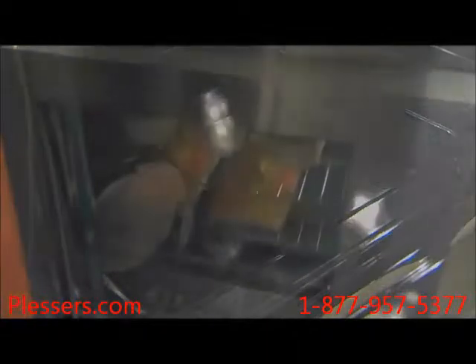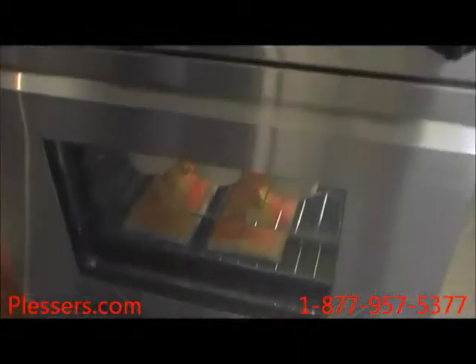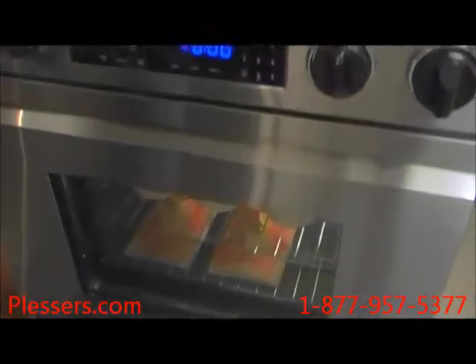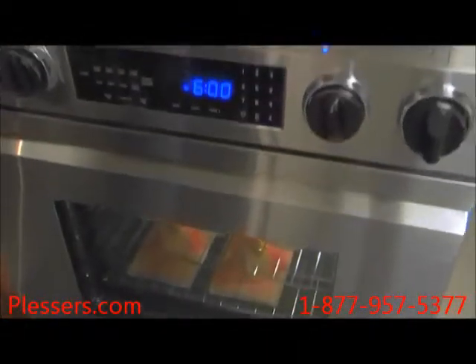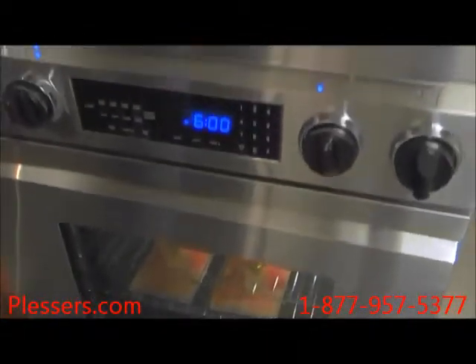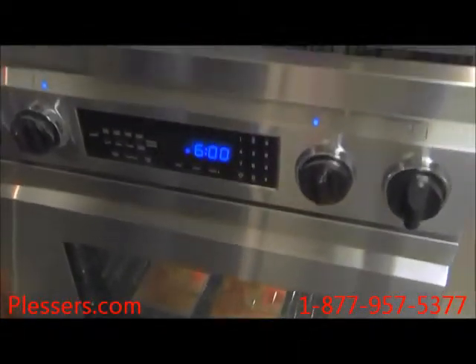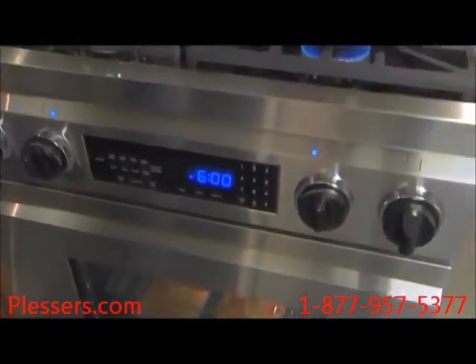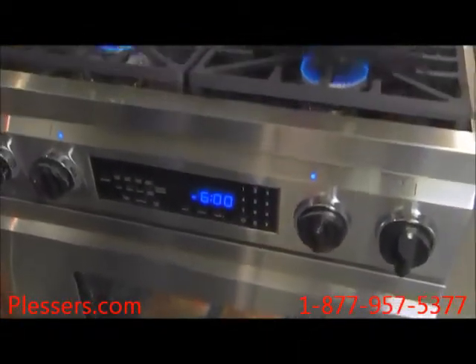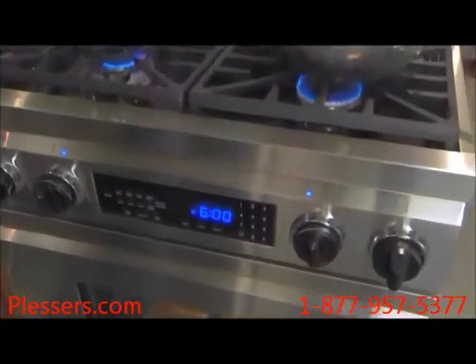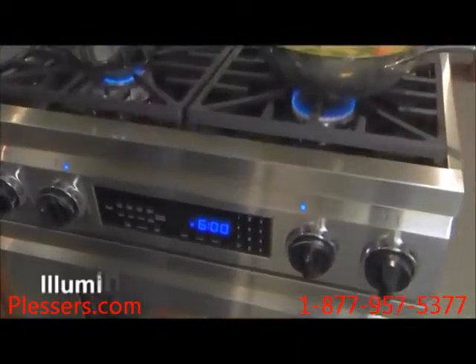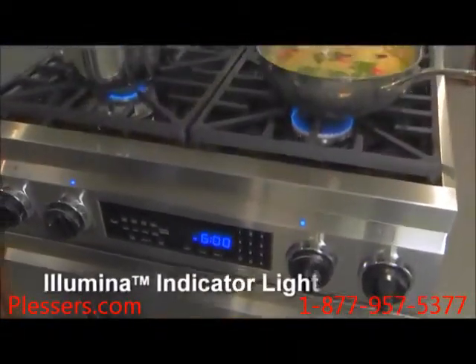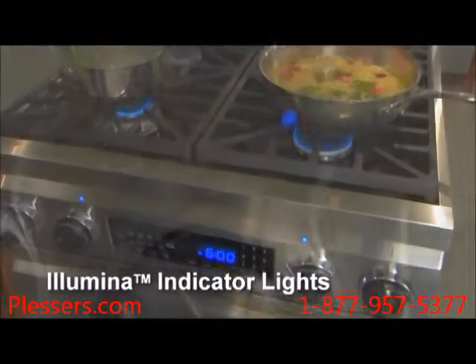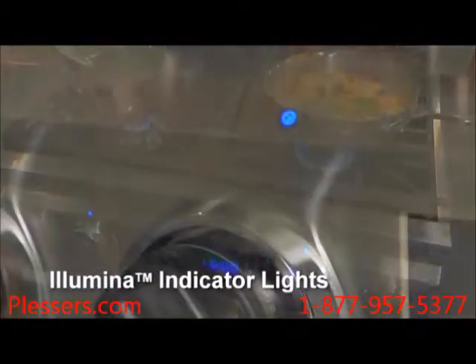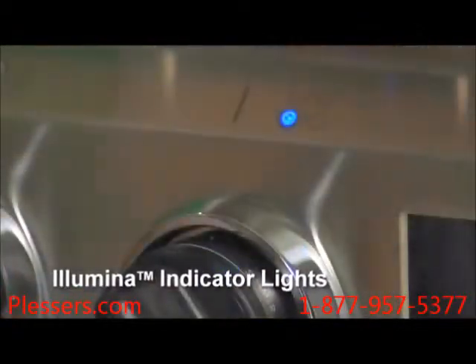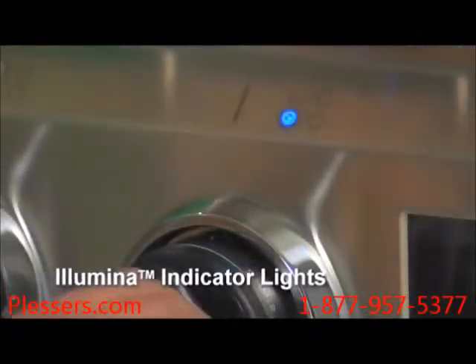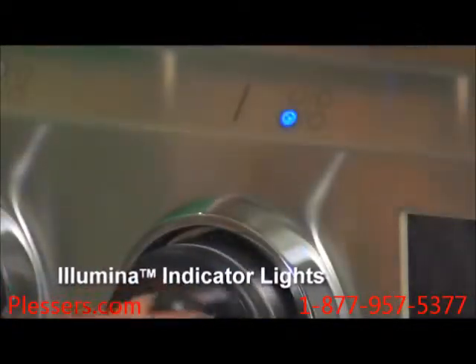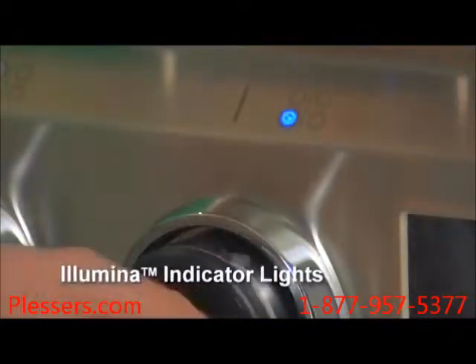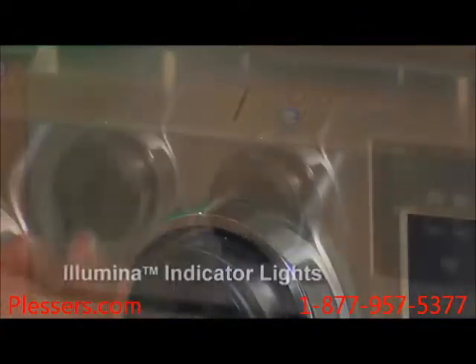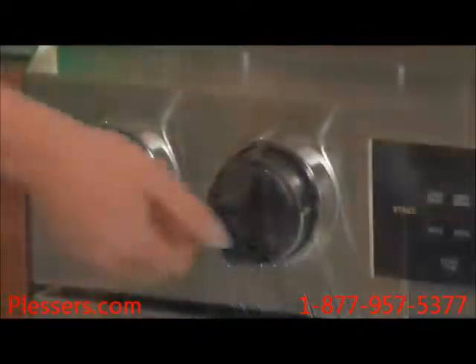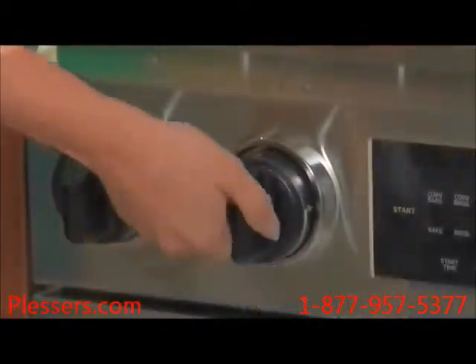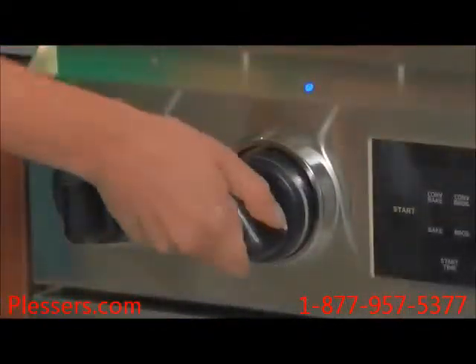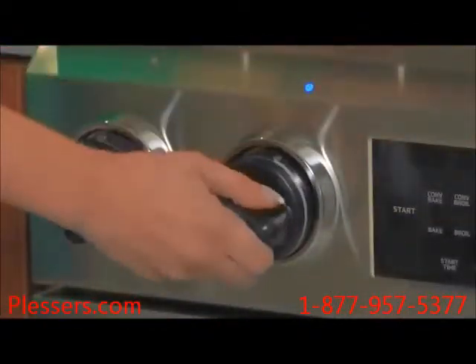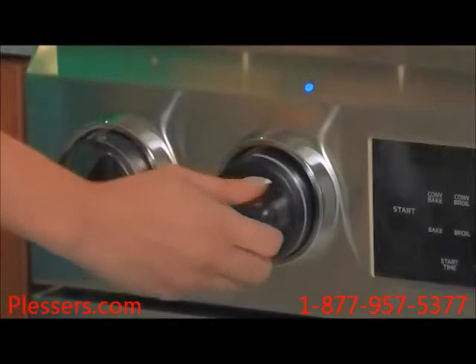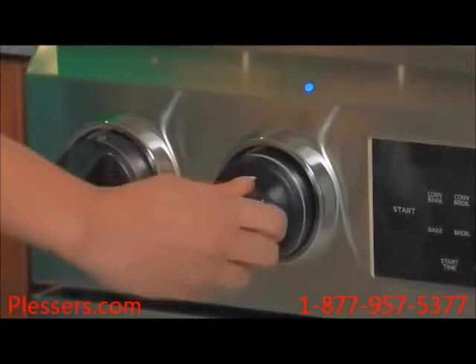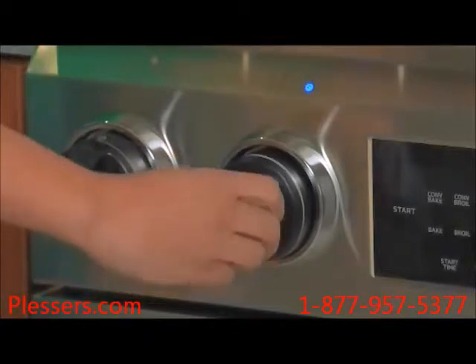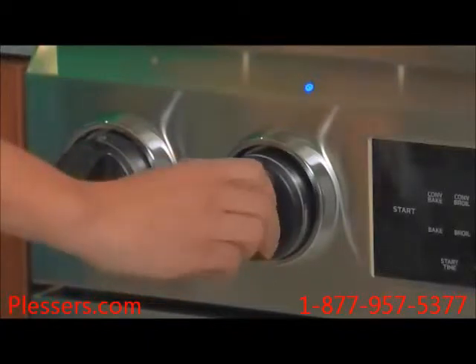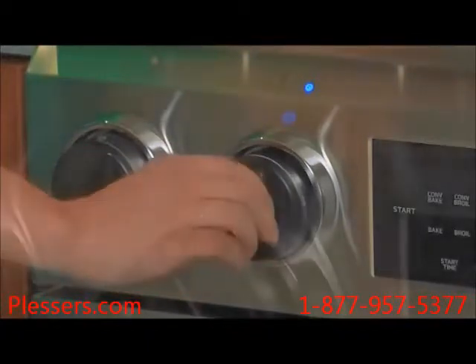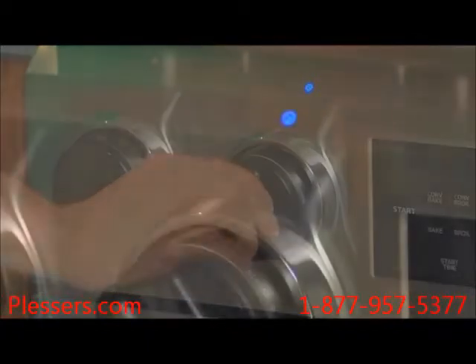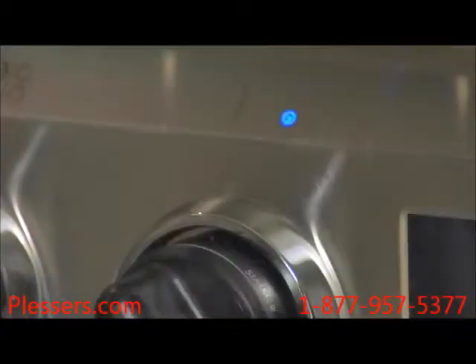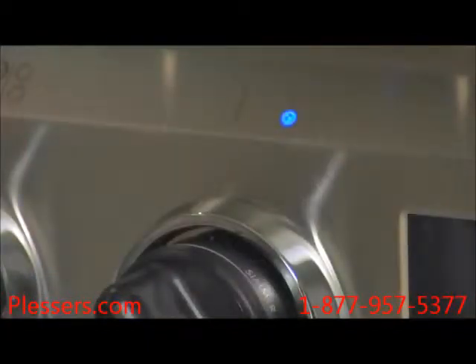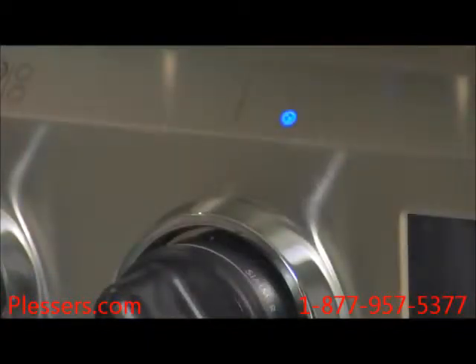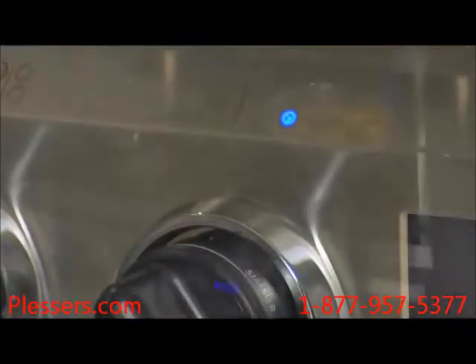The cooktop on the distinctive range is as remarkable as the oven. Notice the illuminated indicator lights next to each knob. These lights glow in Decor's signature flame blue when a burner is on, adding both style and safety to your cooking experience.